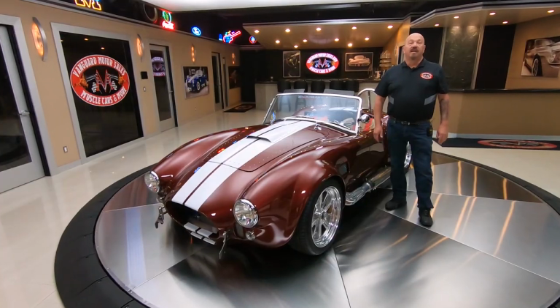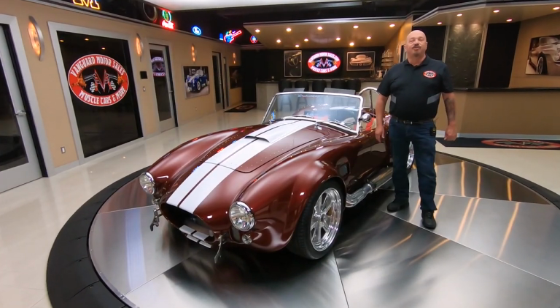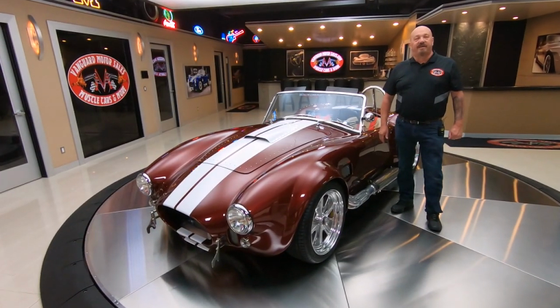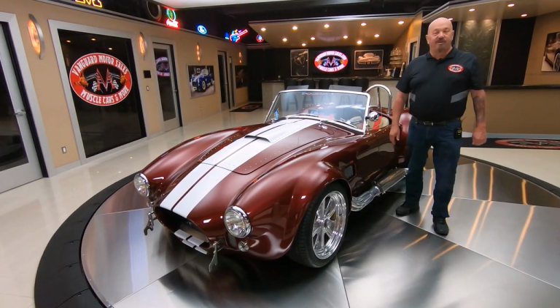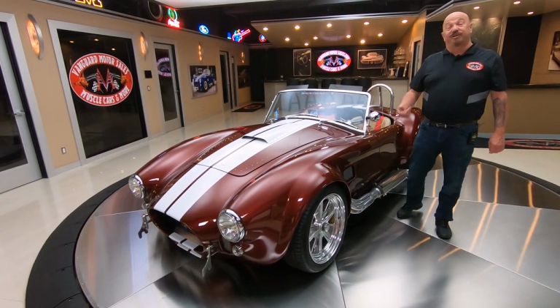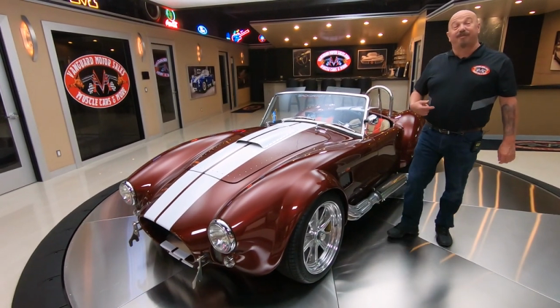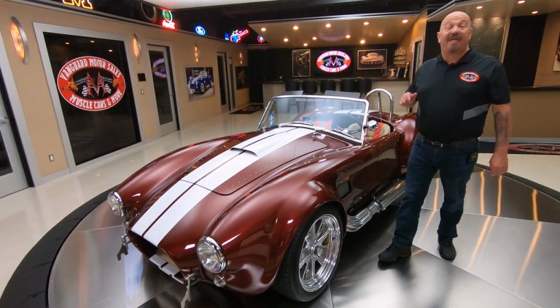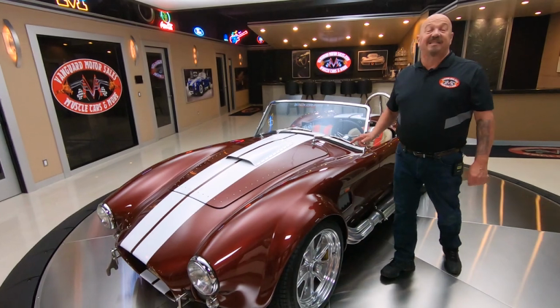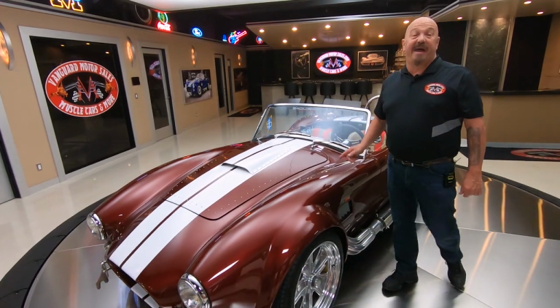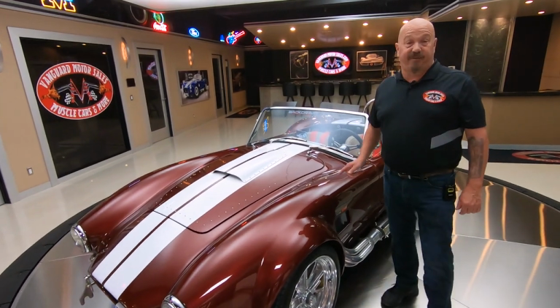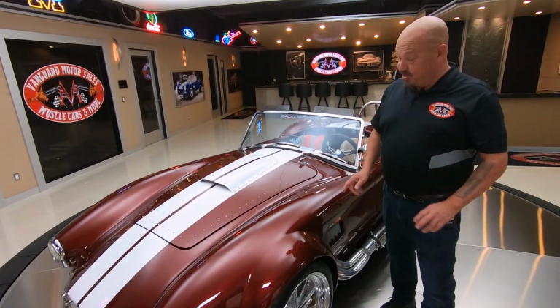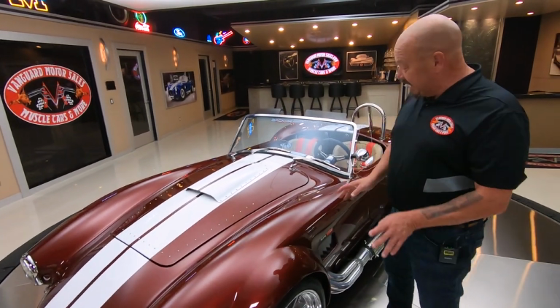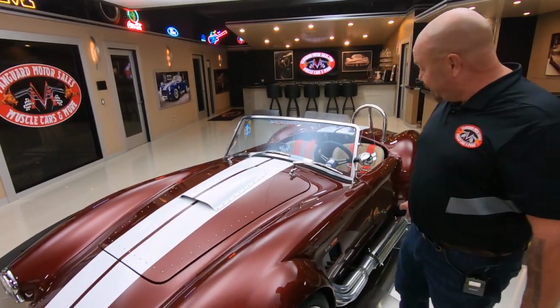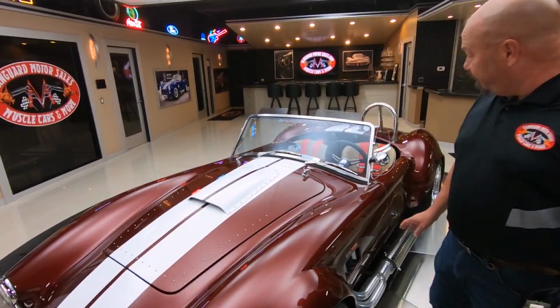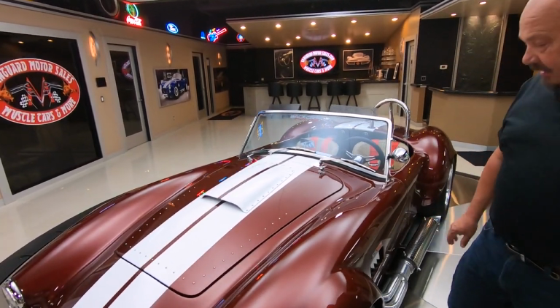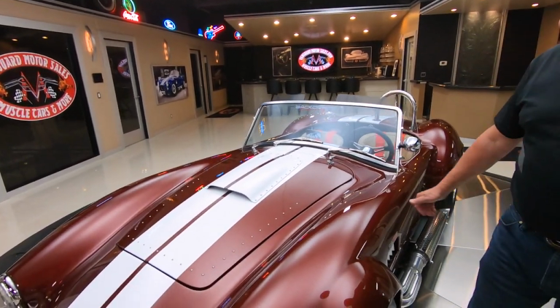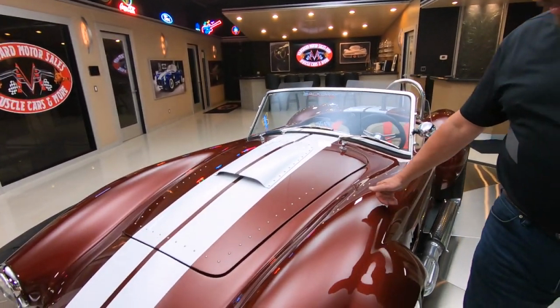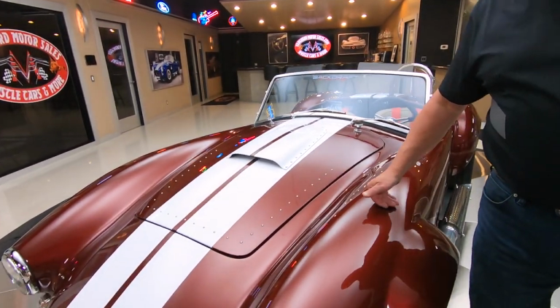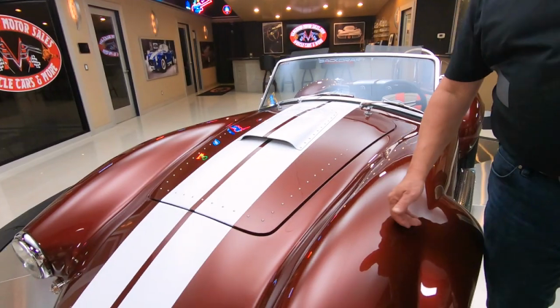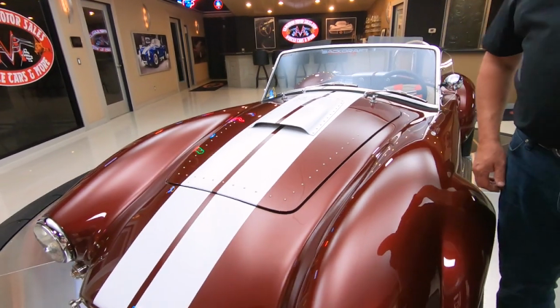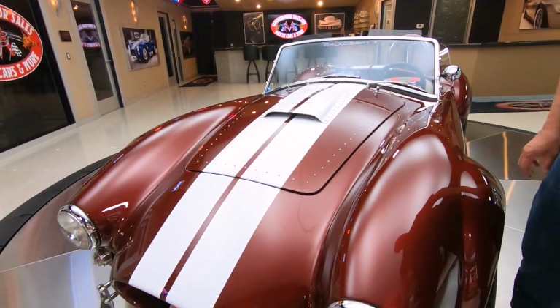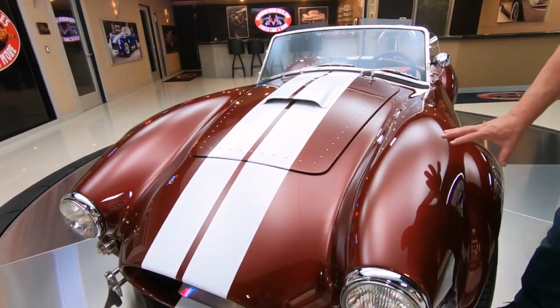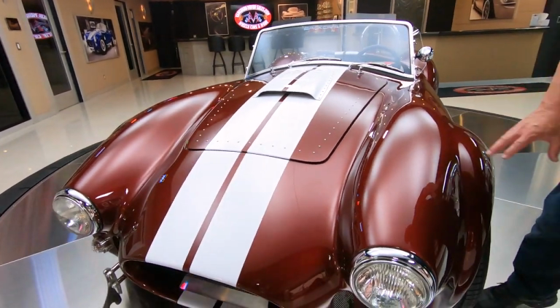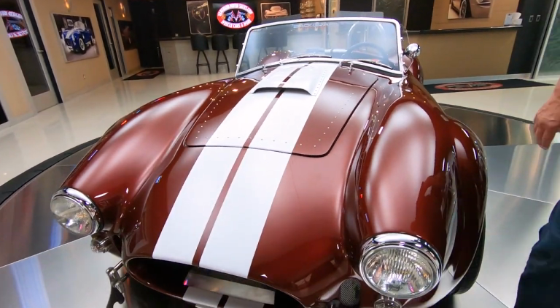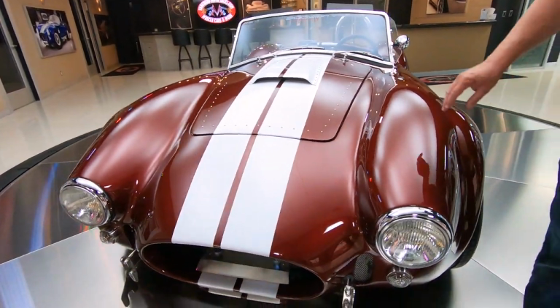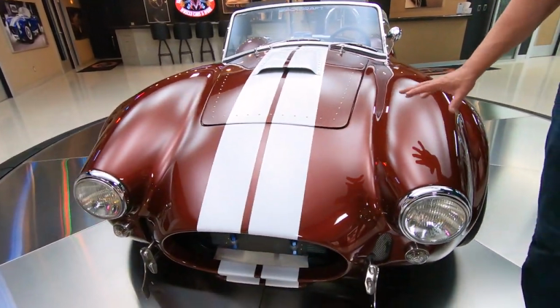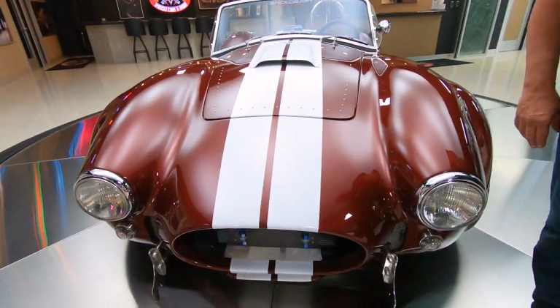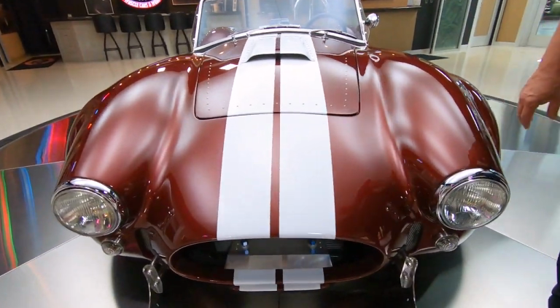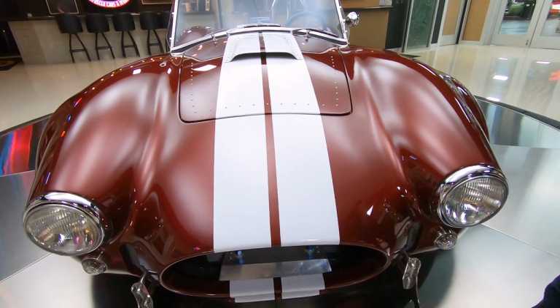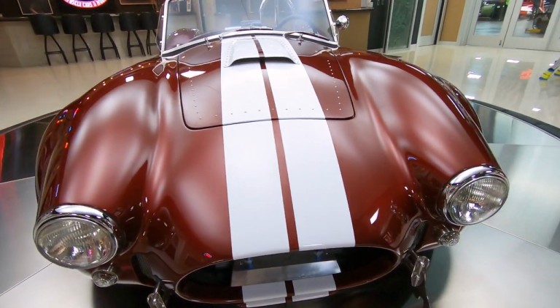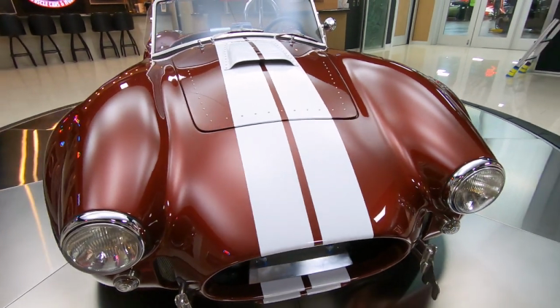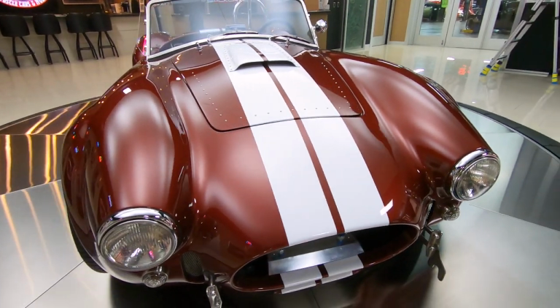Hey guys, welcome back to Vanguard Motor Sales. I'm Greg, and this is a Backdraft Cobra. She is beautiful. Love the color on here — deep maroon with a fine metallic on it, the white stripes. Man, it looks sweet.